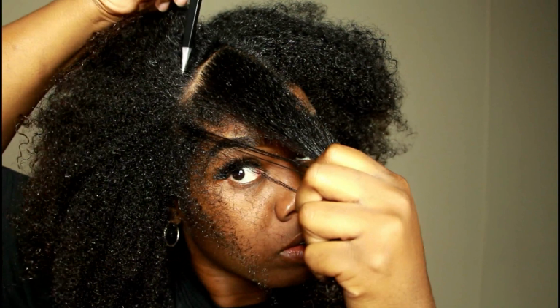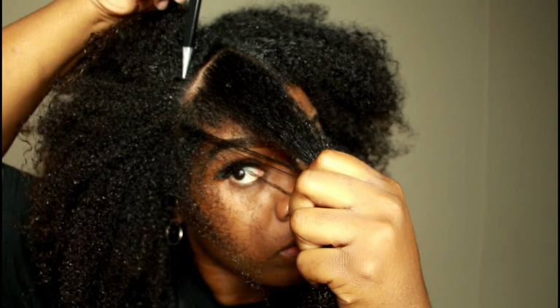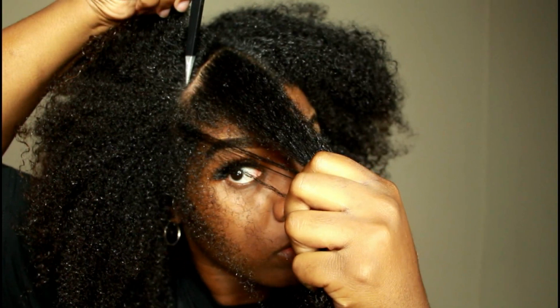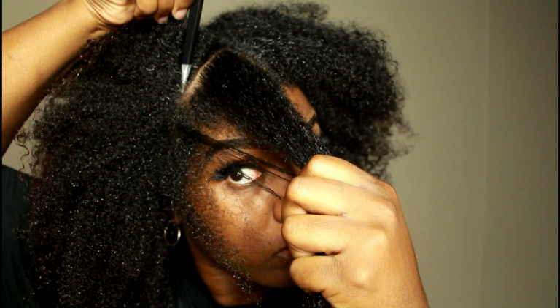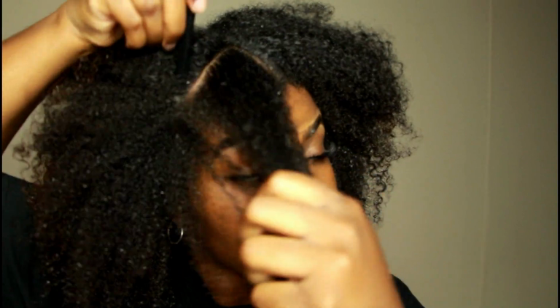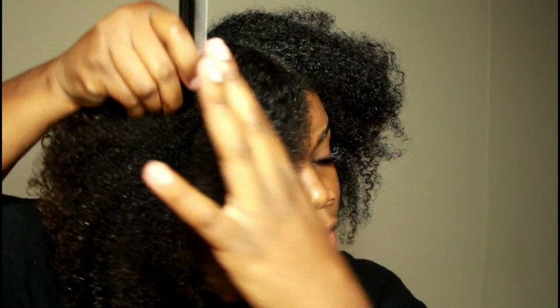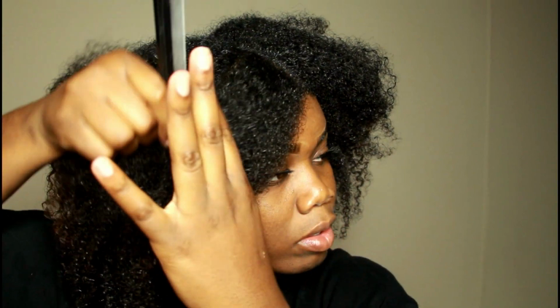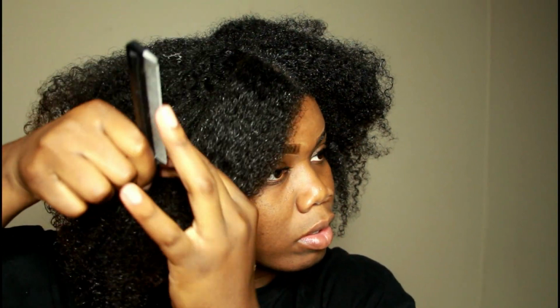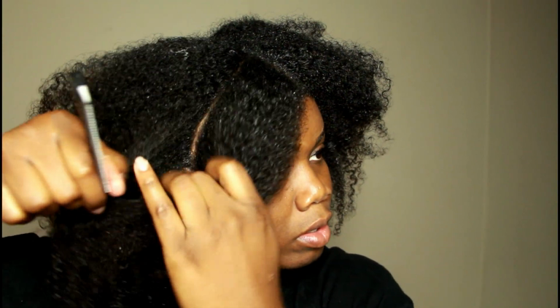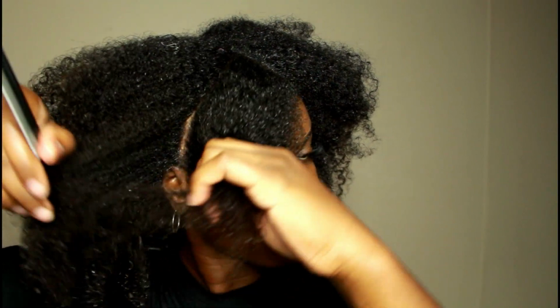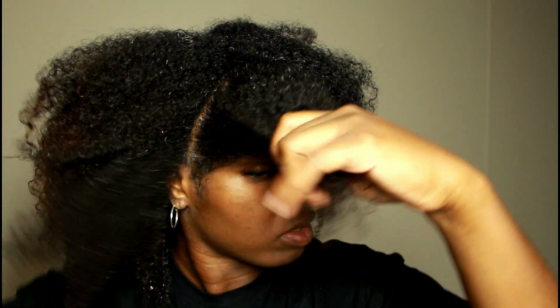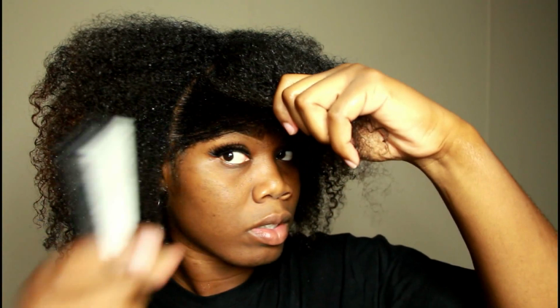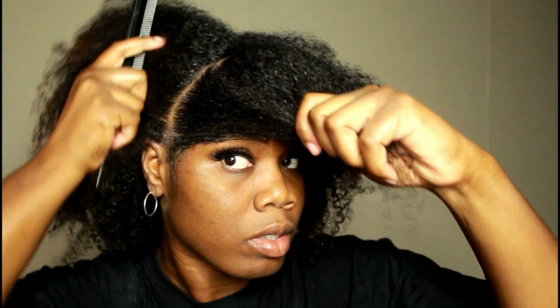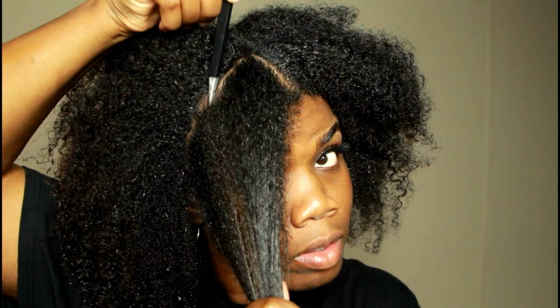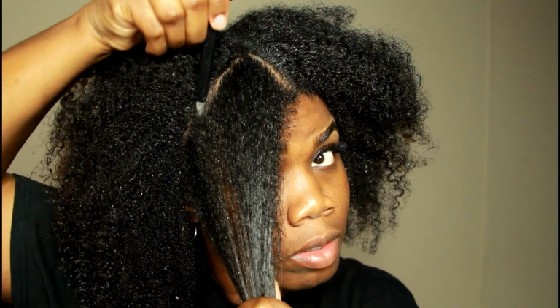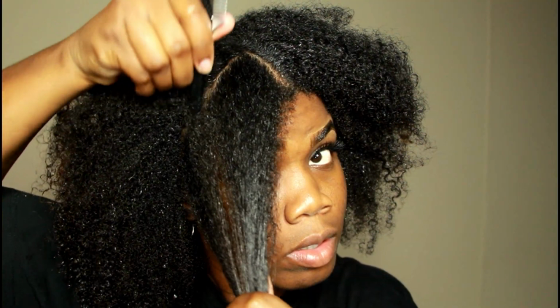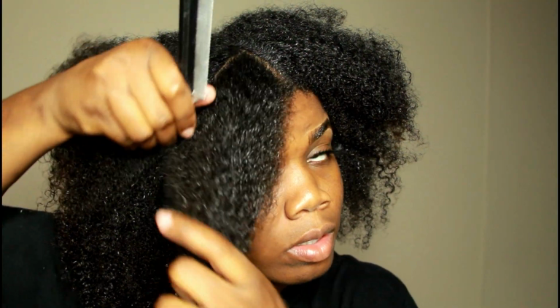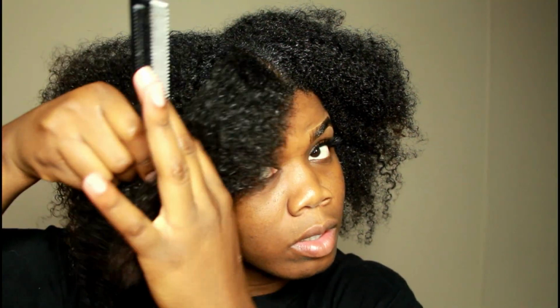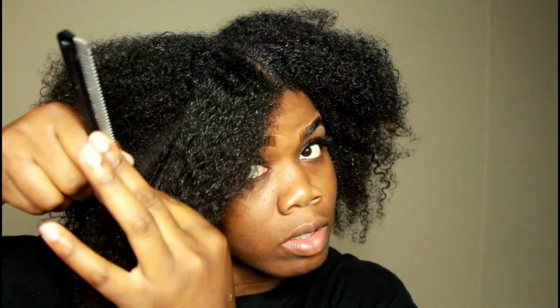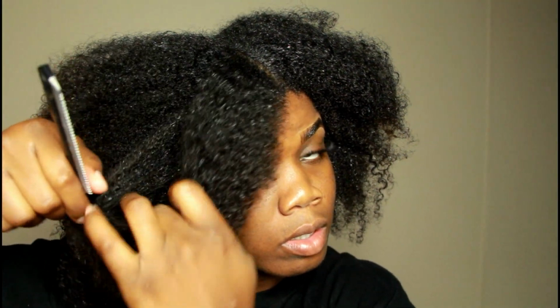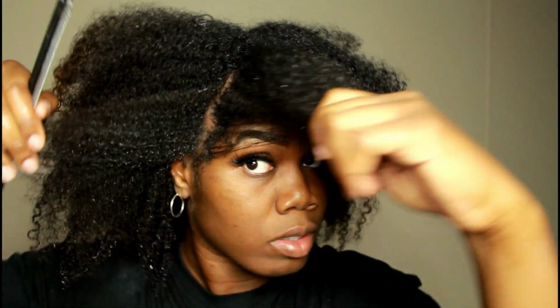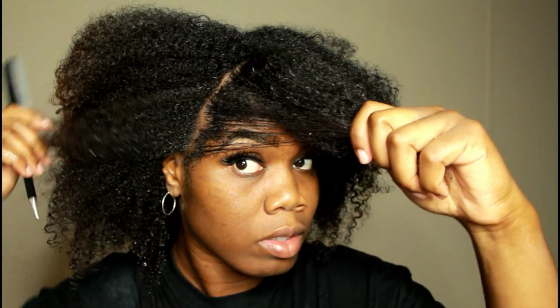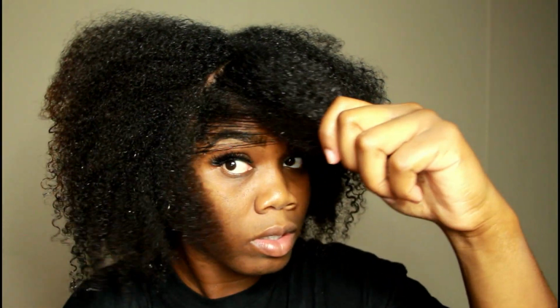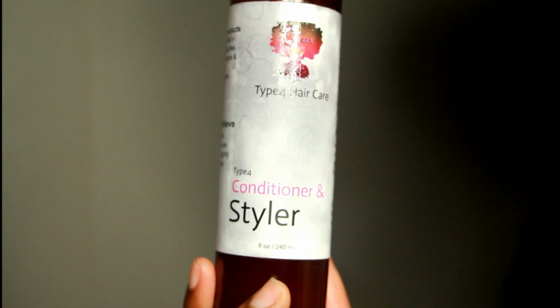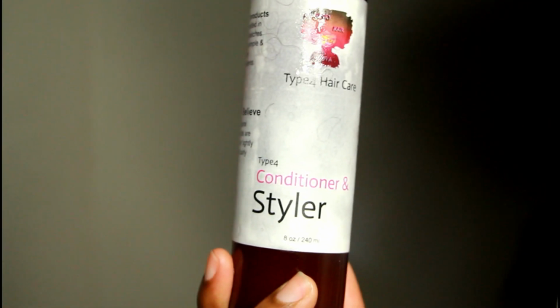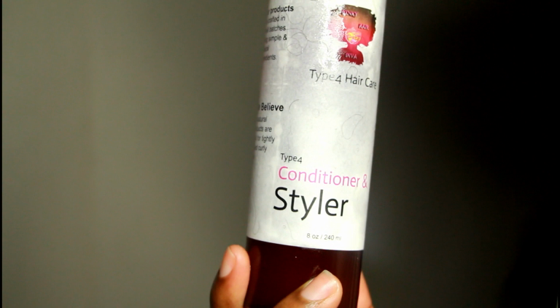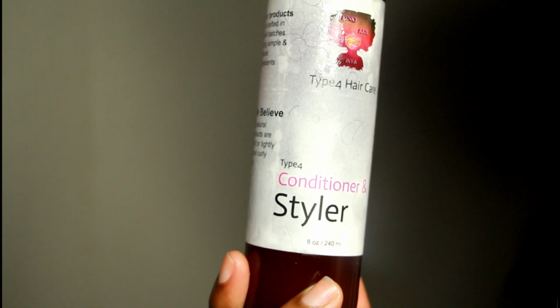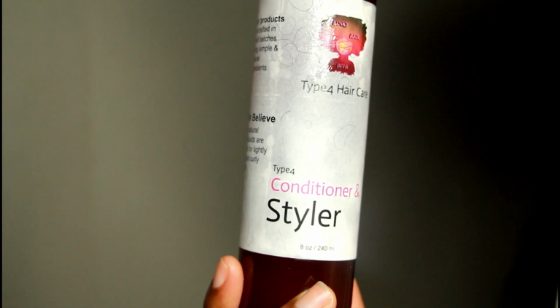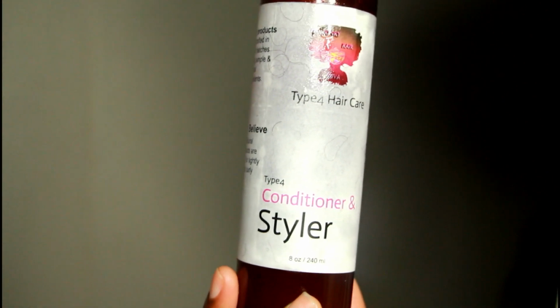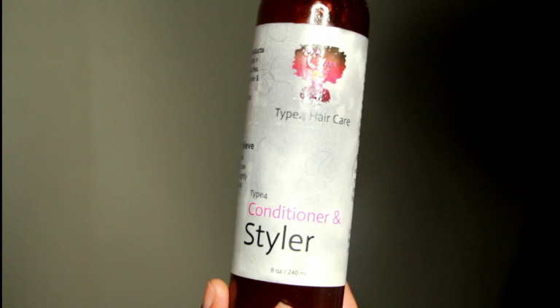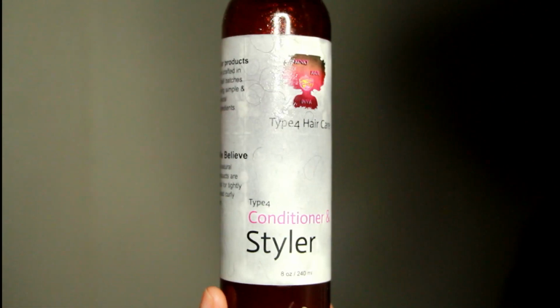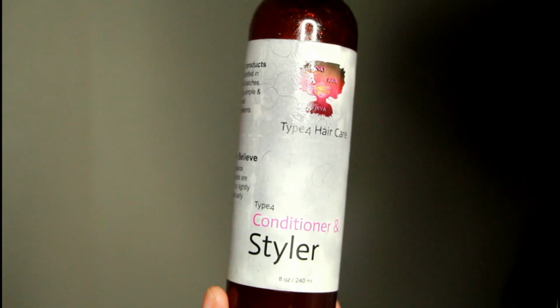Here you see me just parting my hair. Now I am going to be using my conditioner and styler.